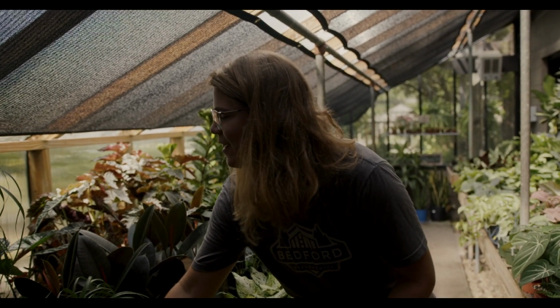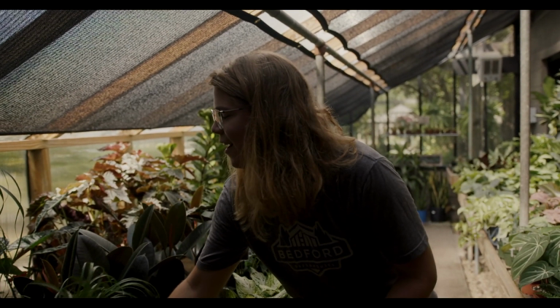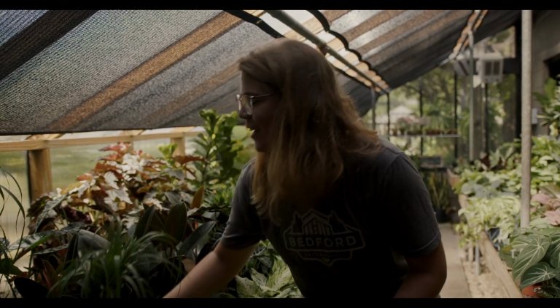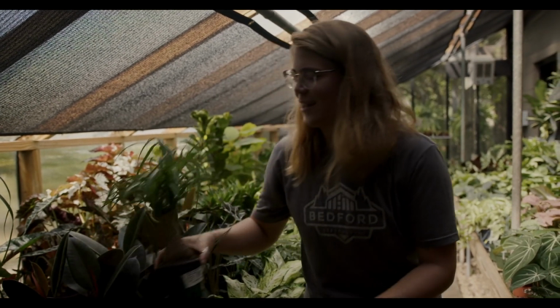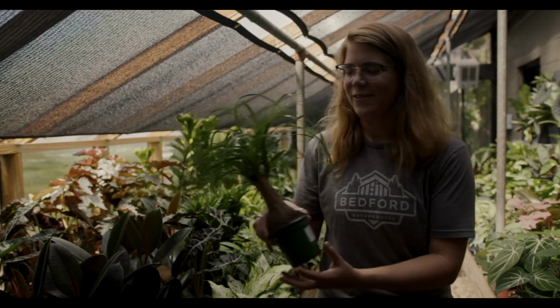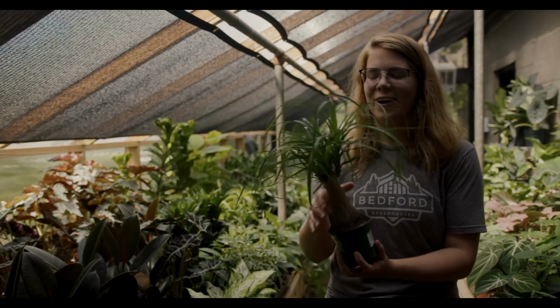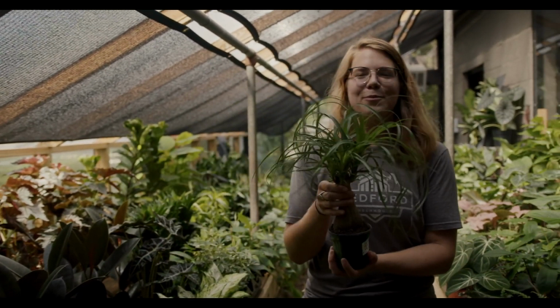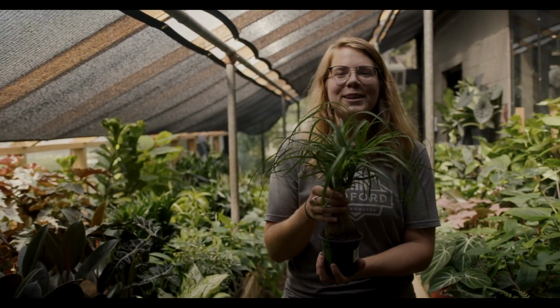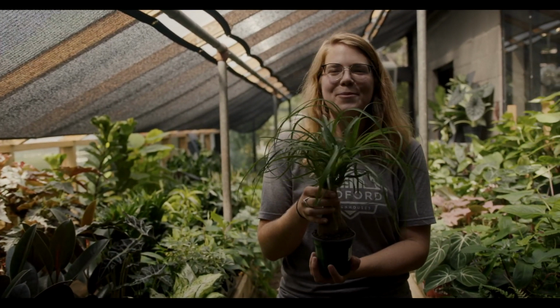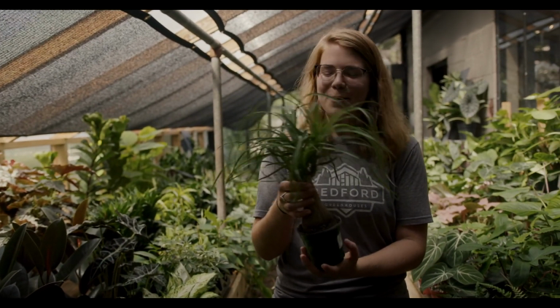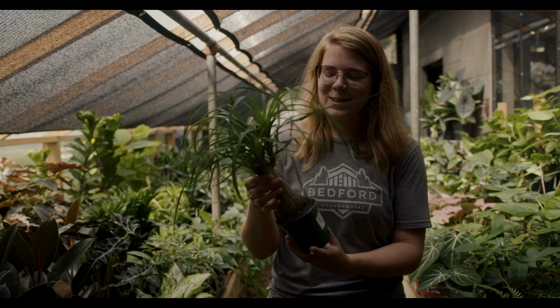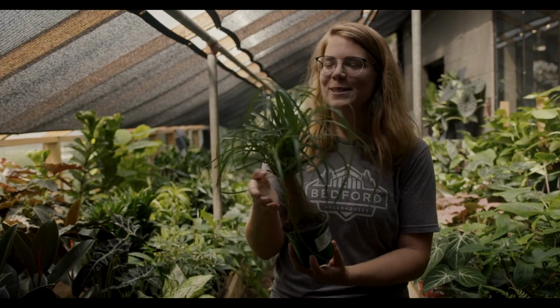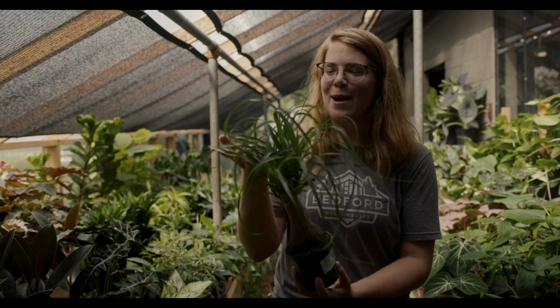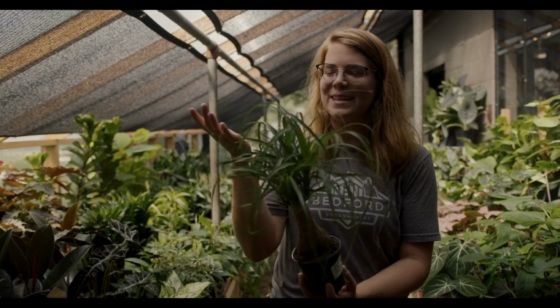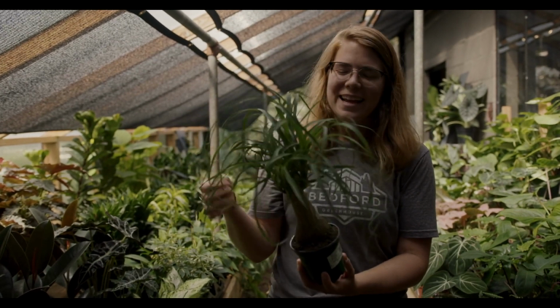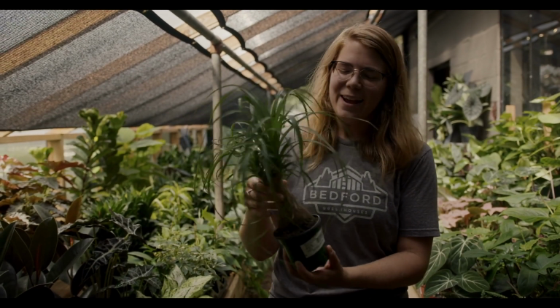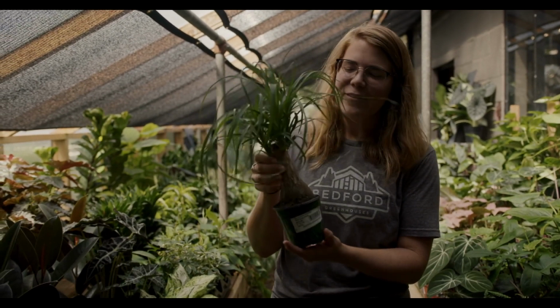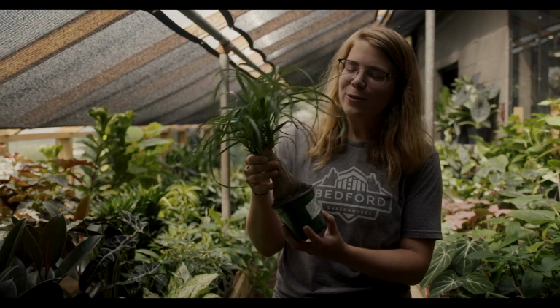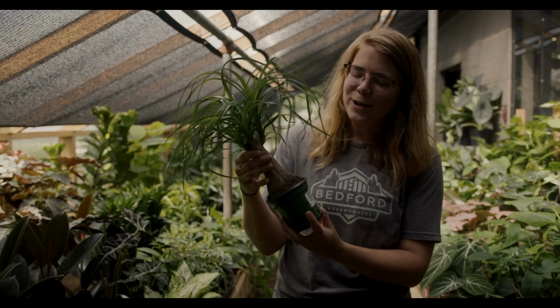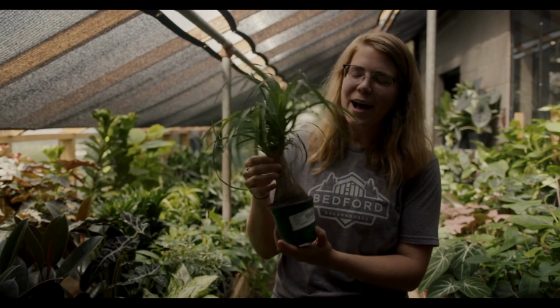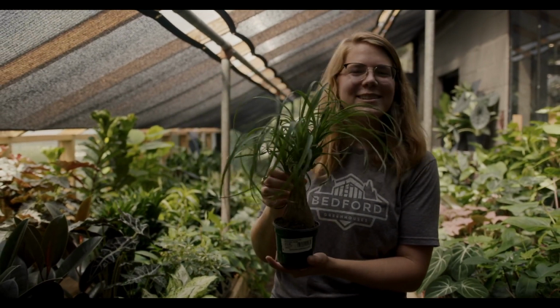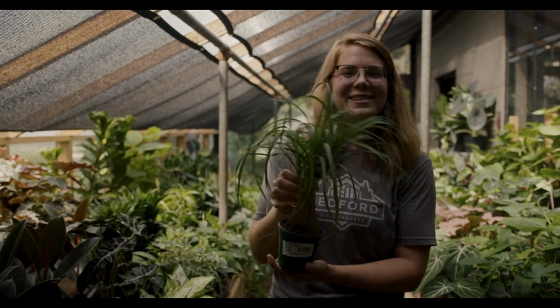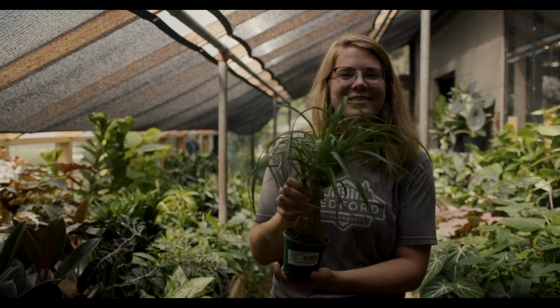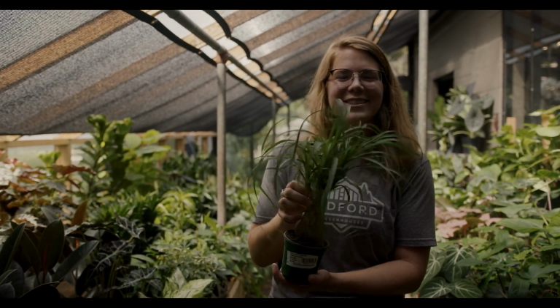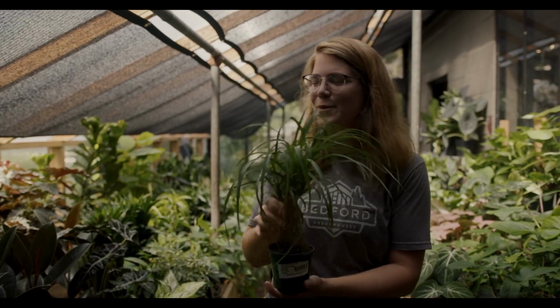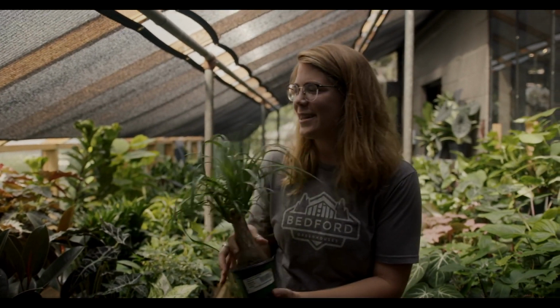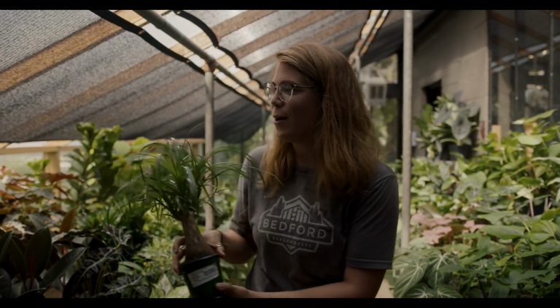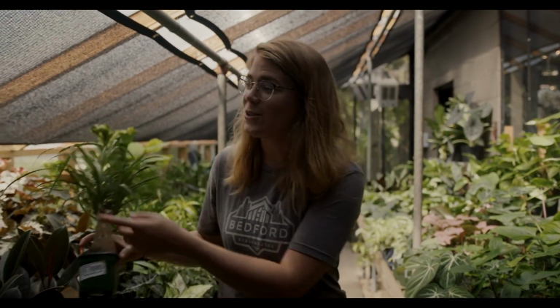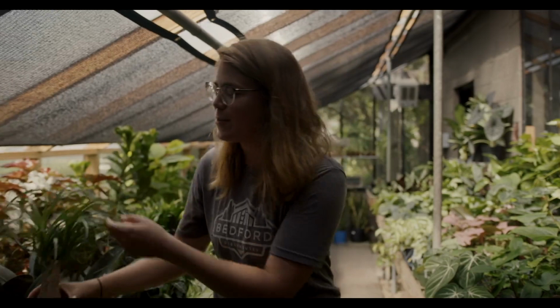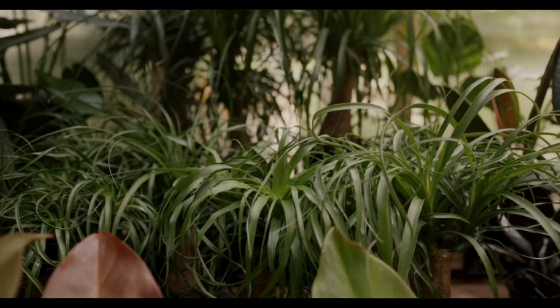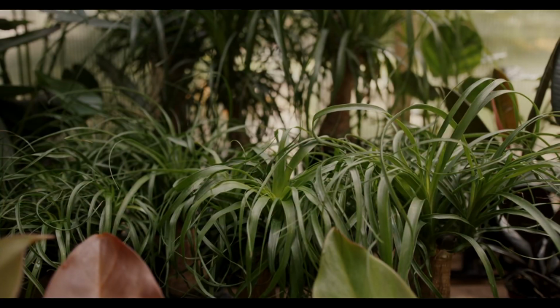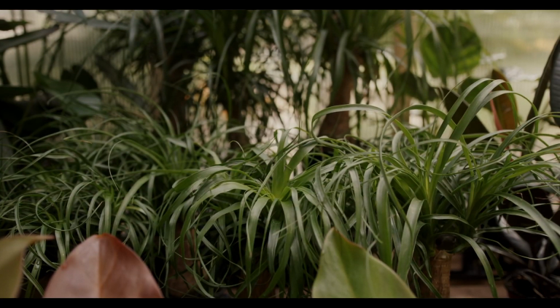And I just love our little ponytail palms — they make me so happy. We have them in little four inch pots. There's our little ponytail palm, and we also have them in six inches as well.